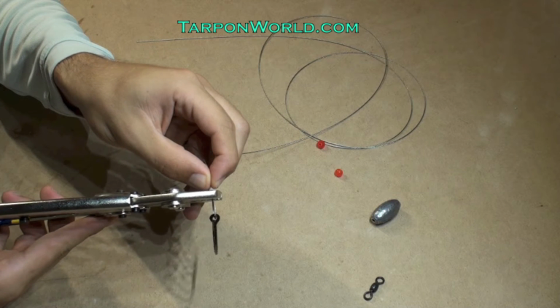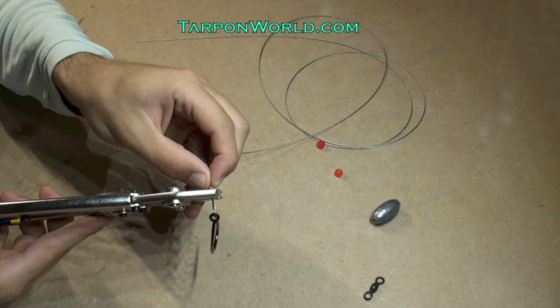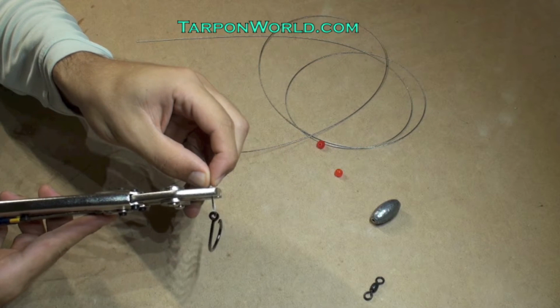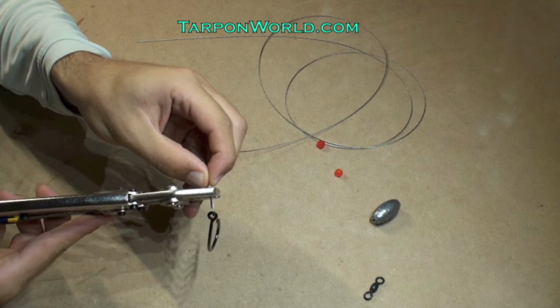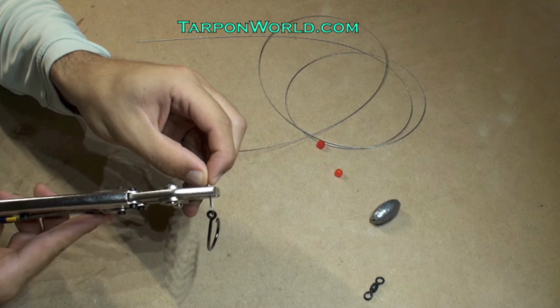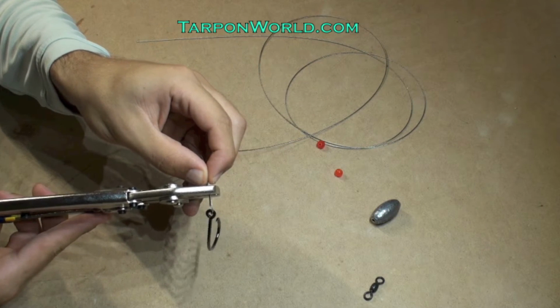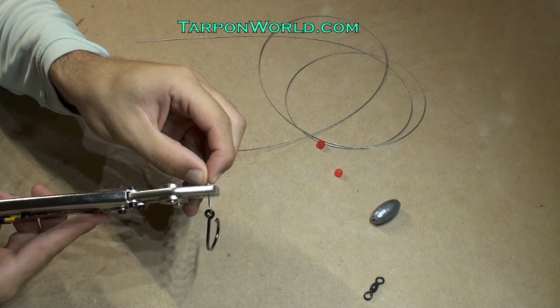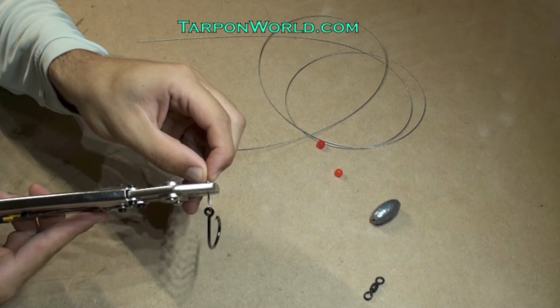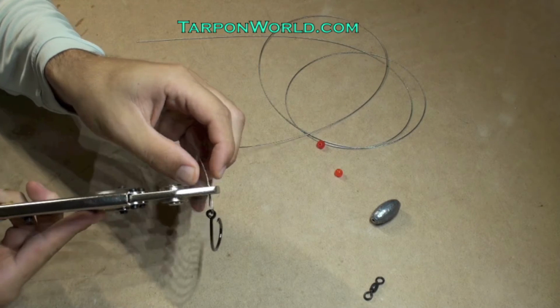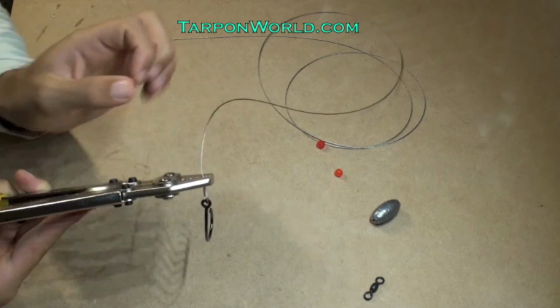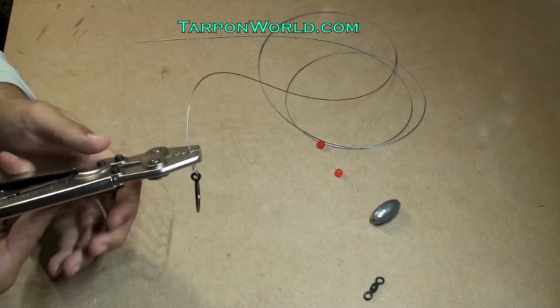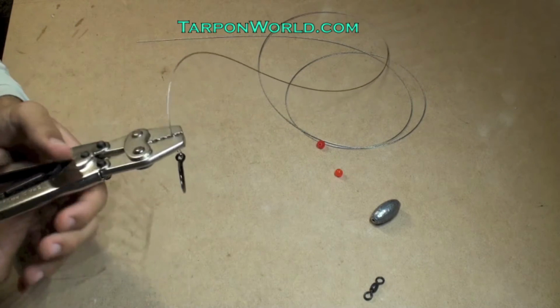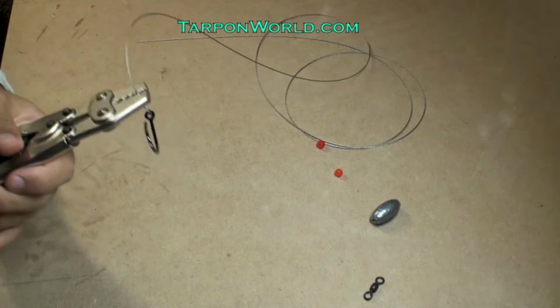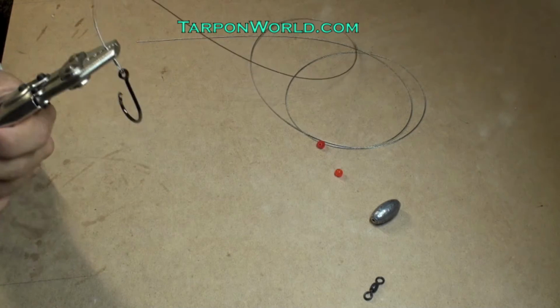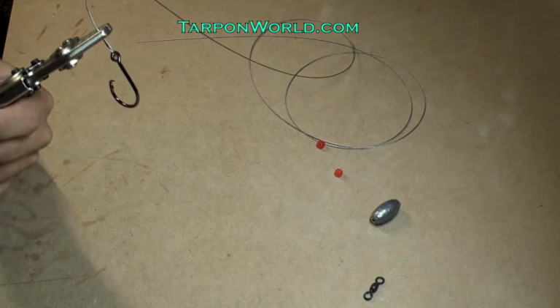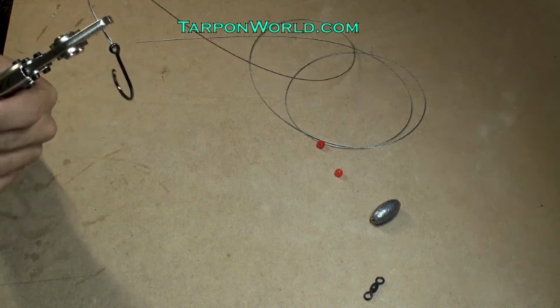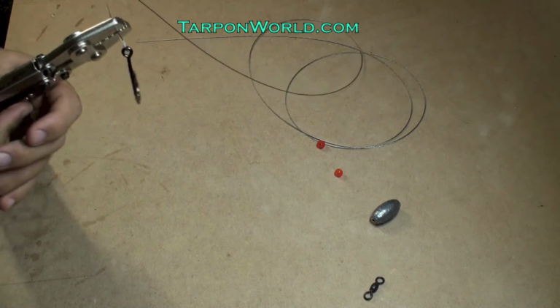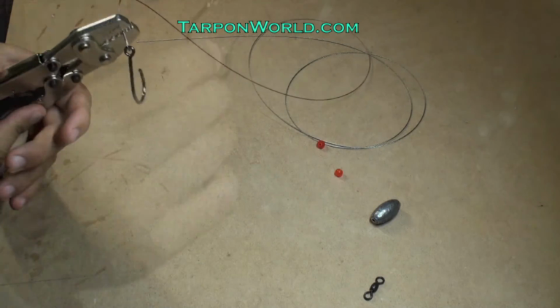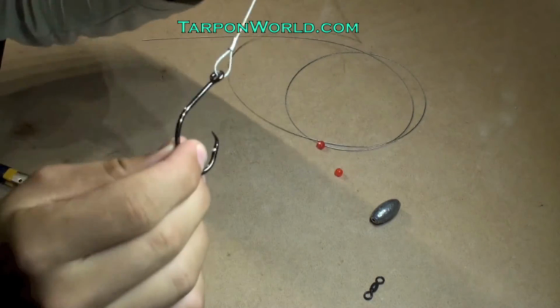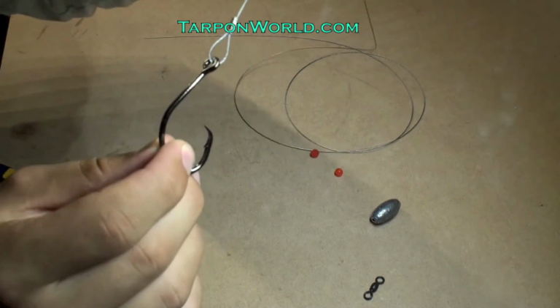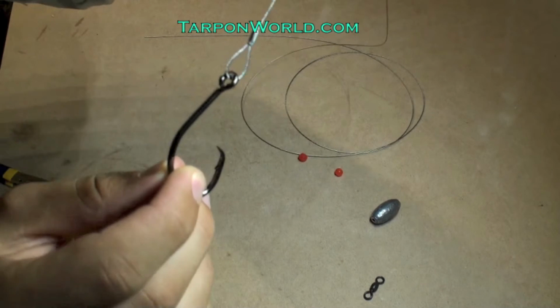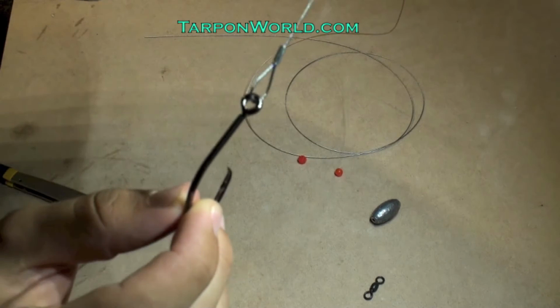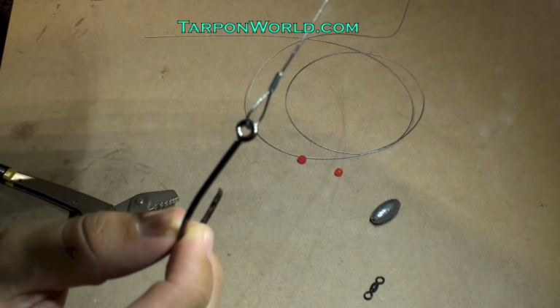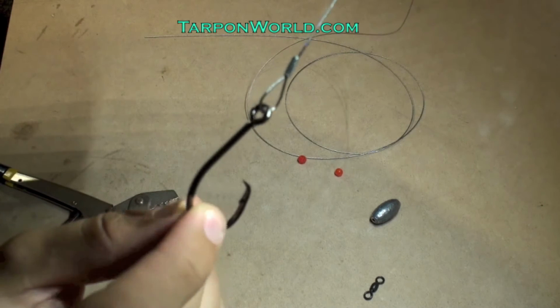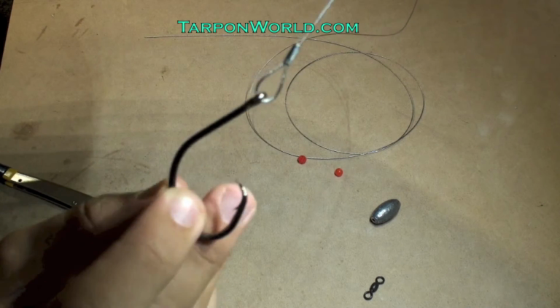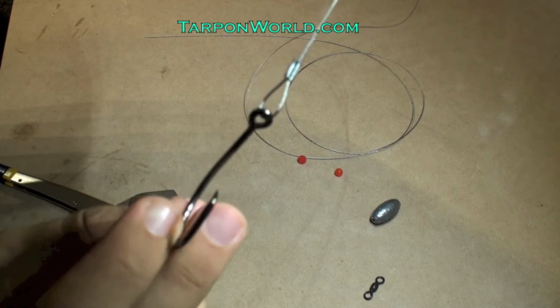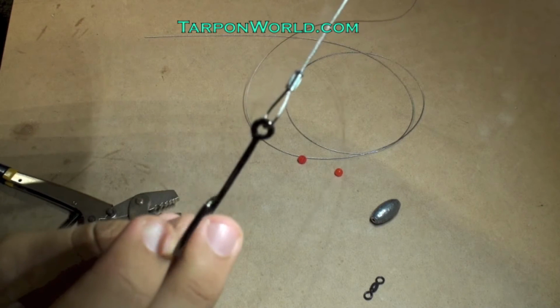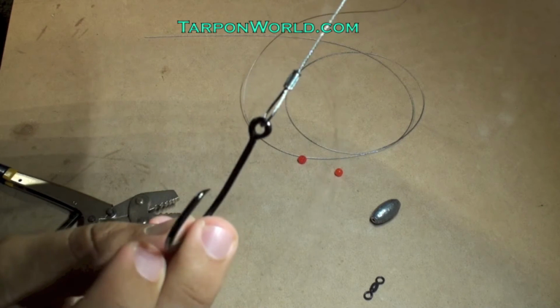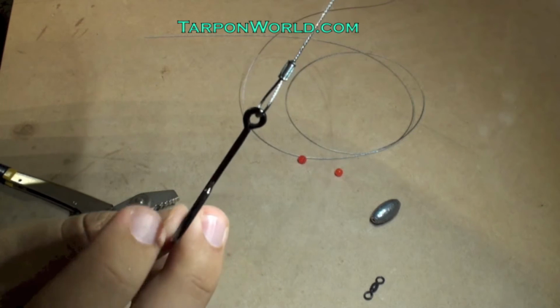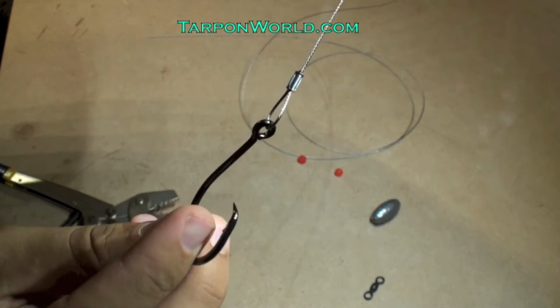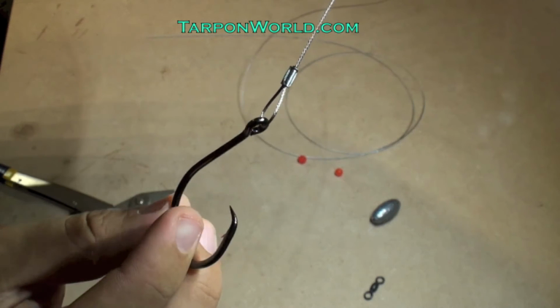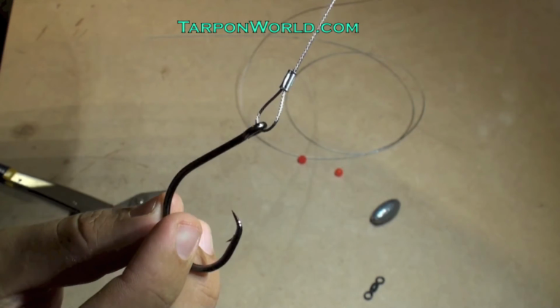I have a video on how to do this properly. And once I pull the sleeve out of the crimper, this is how it should look.